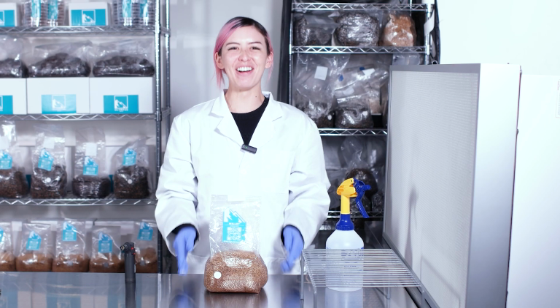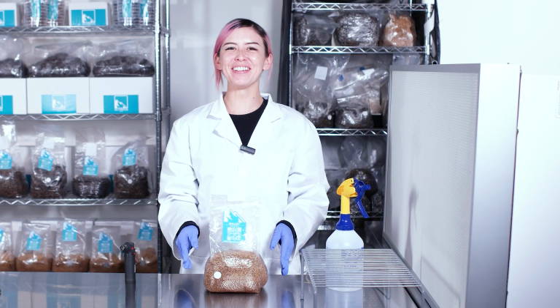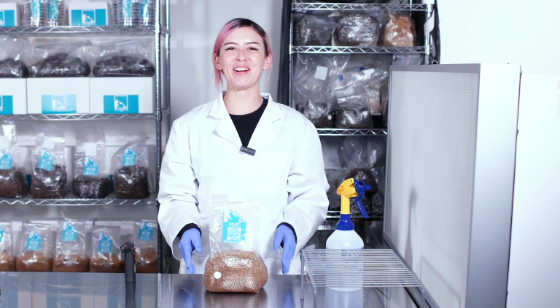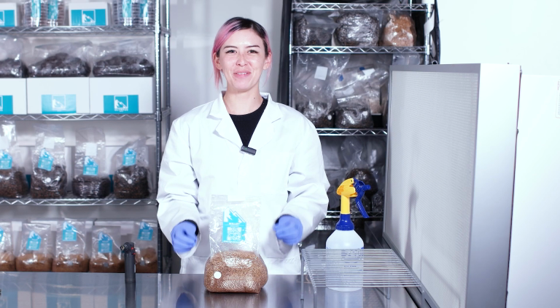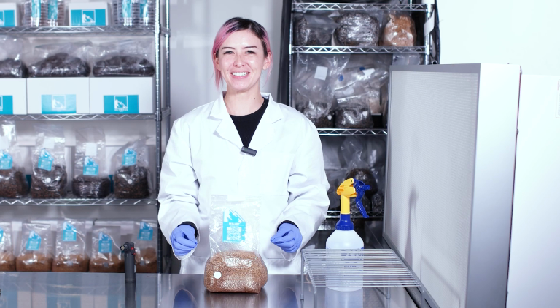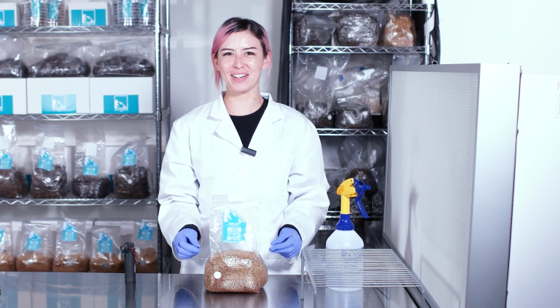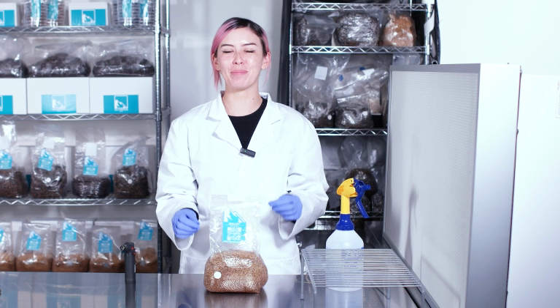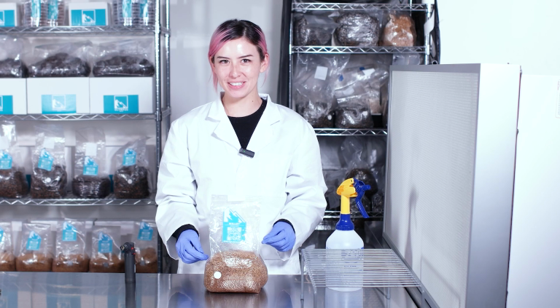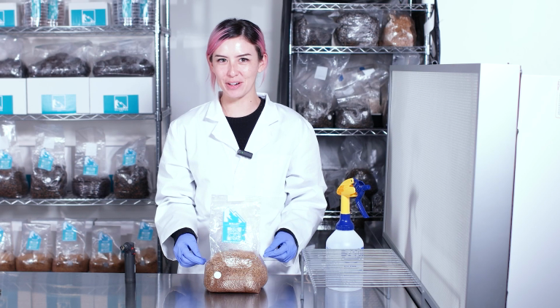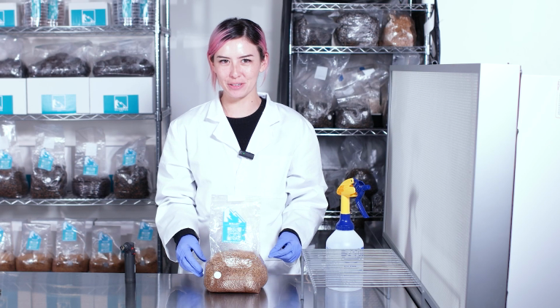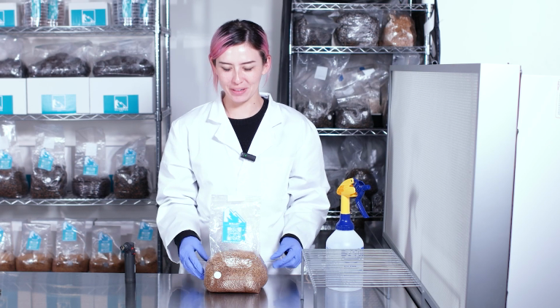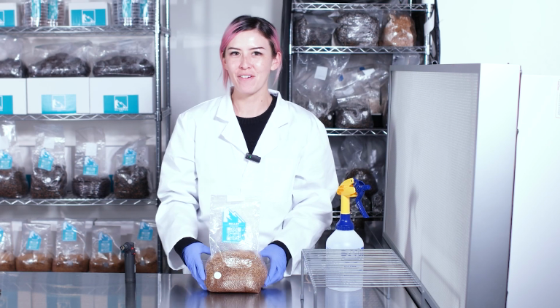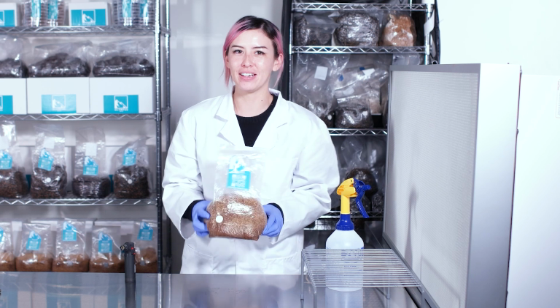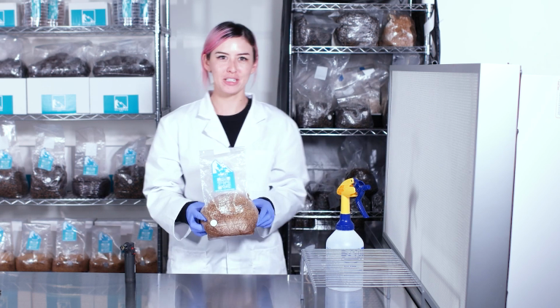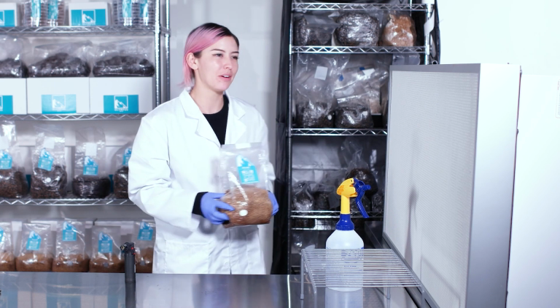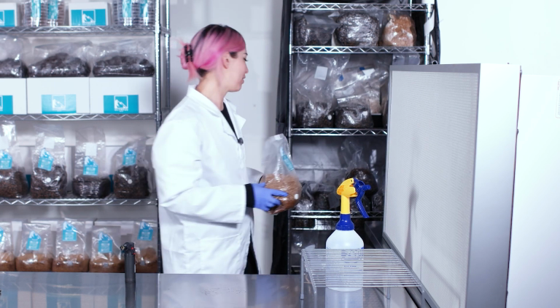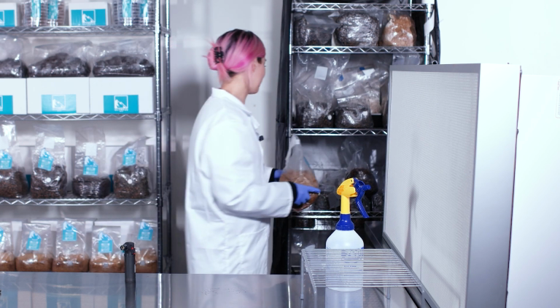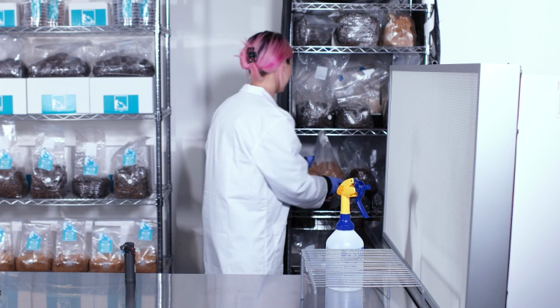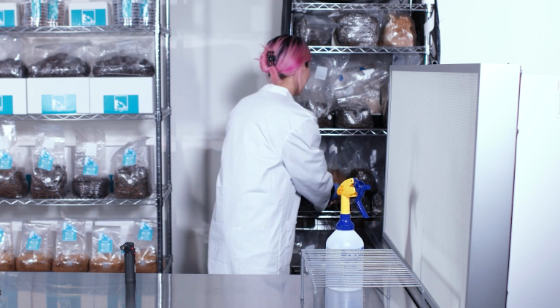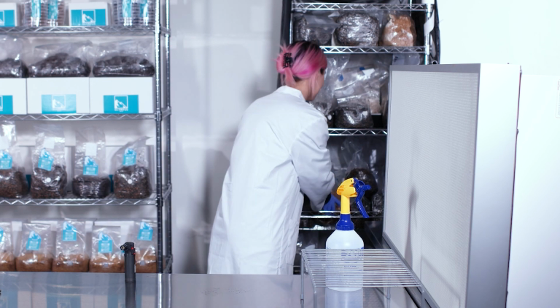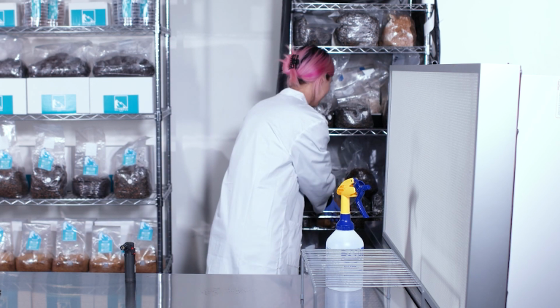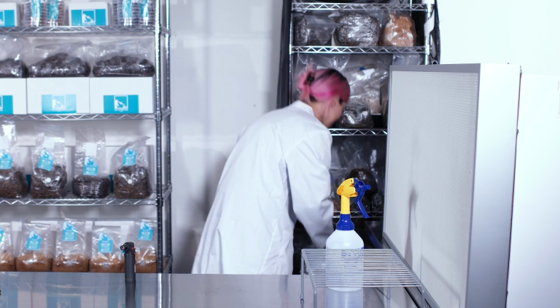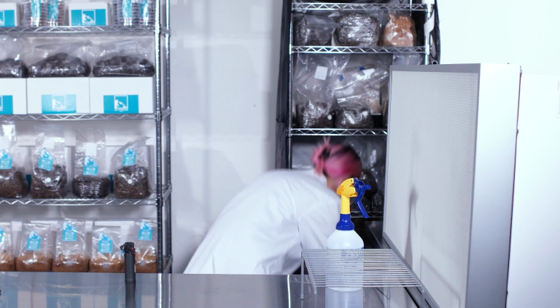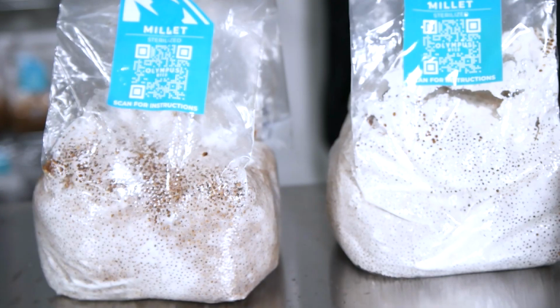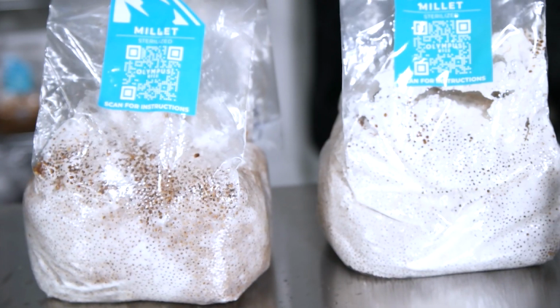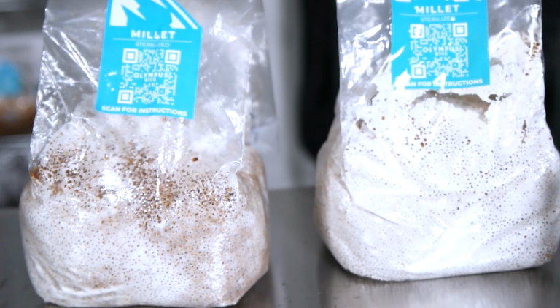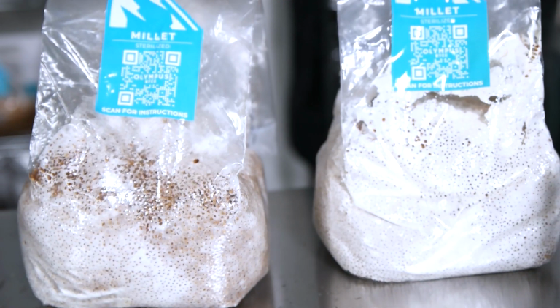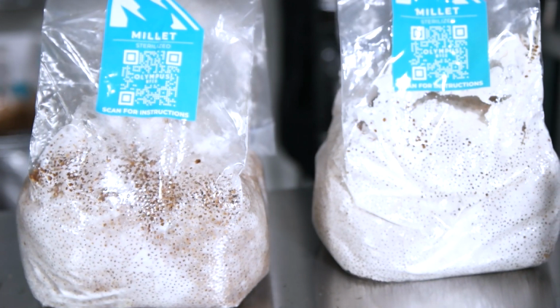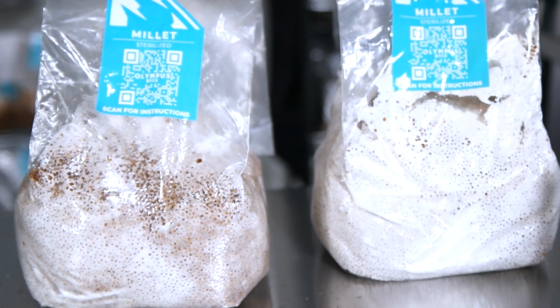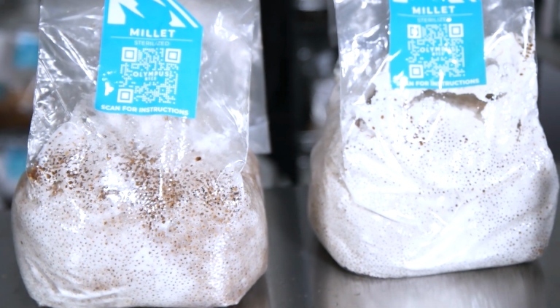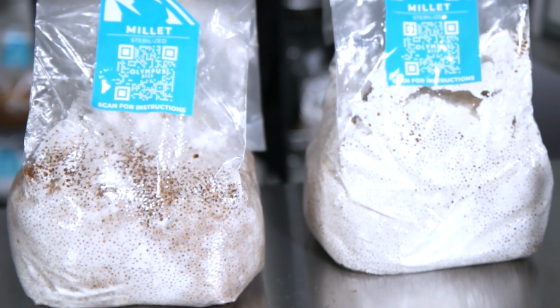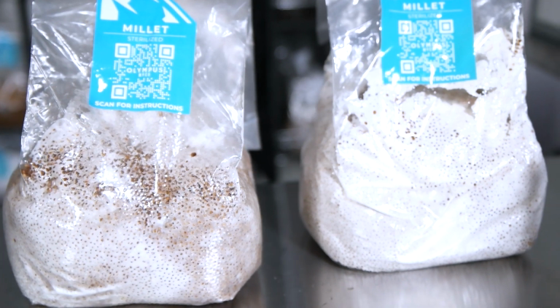Now we gotta give our little mycelium friends the perfect environment to grow in. Find a dark spot away from direct sunlight and let the colonization begin. You'll see those beautiful white tendrils spreading through the grain.